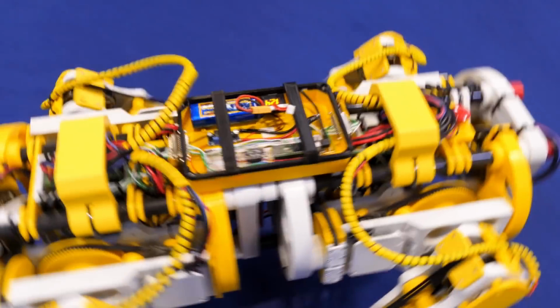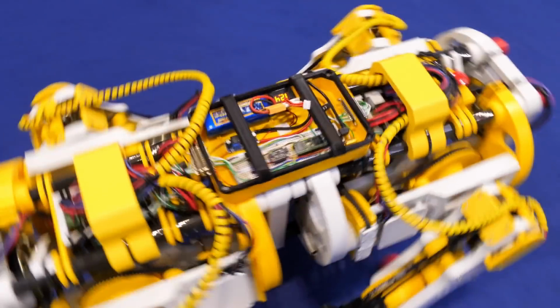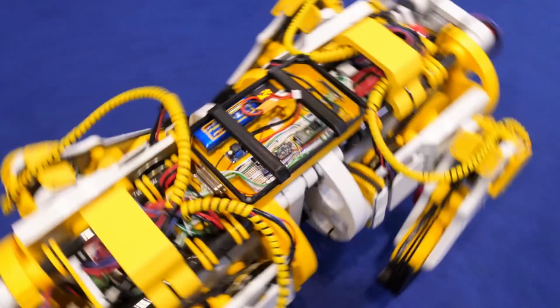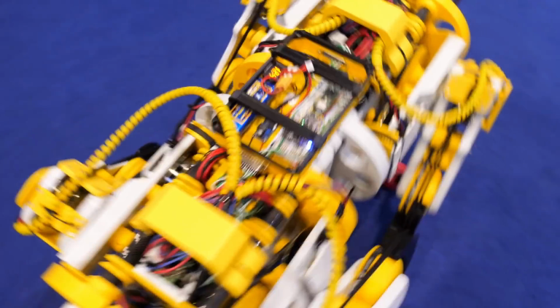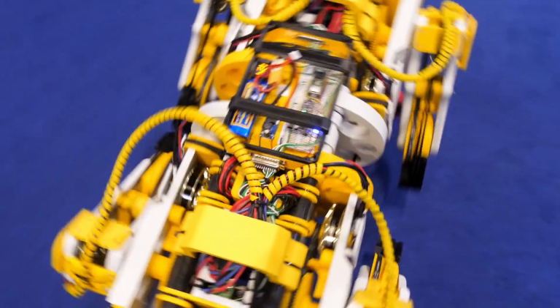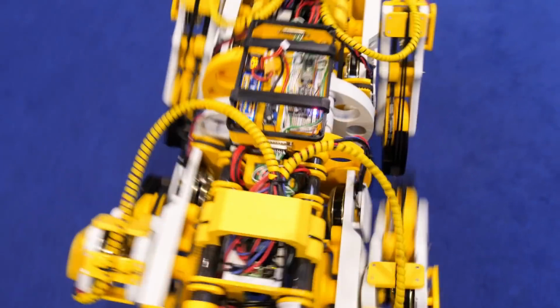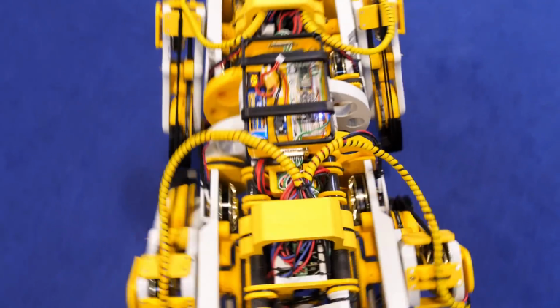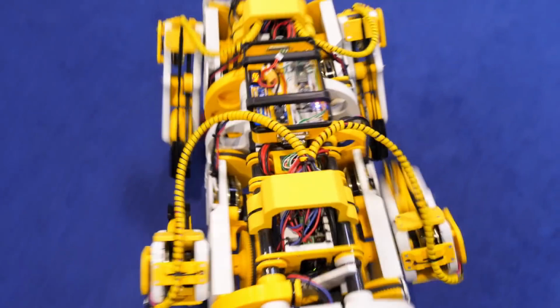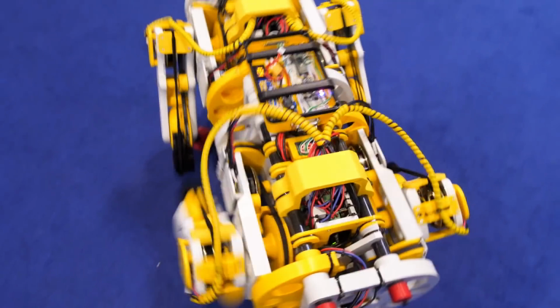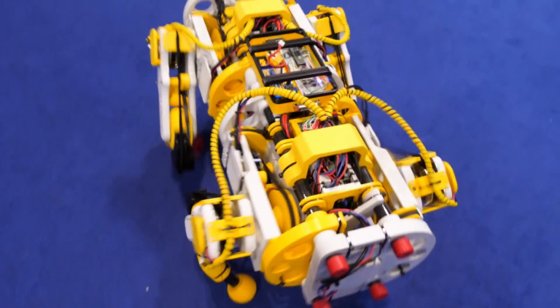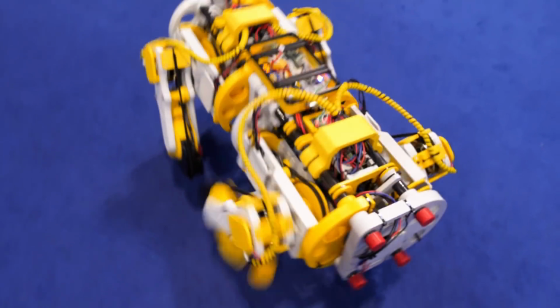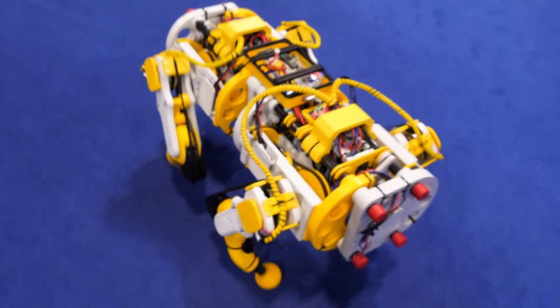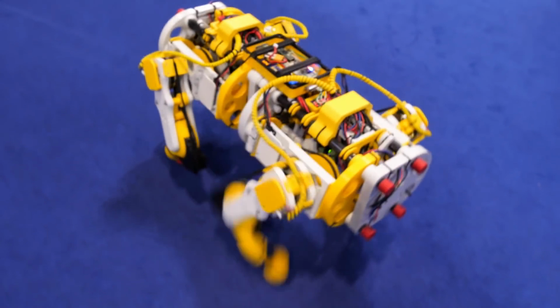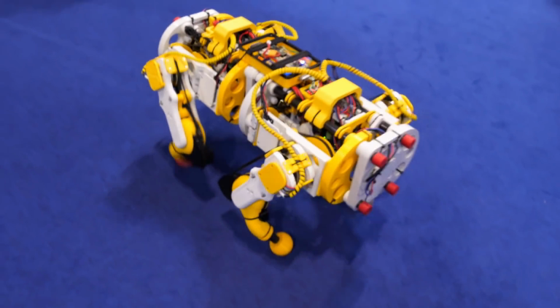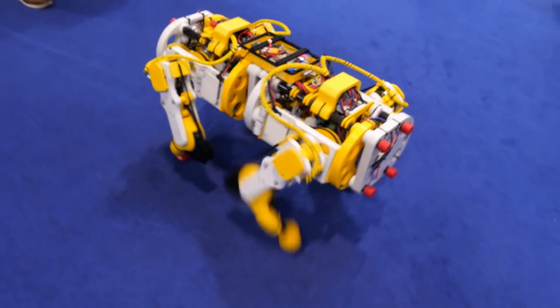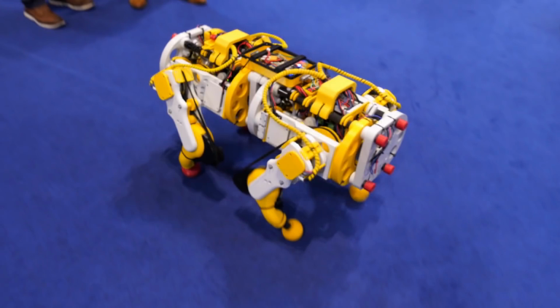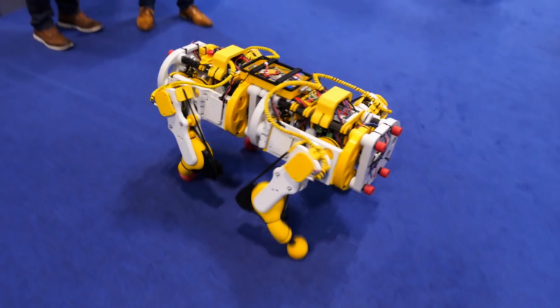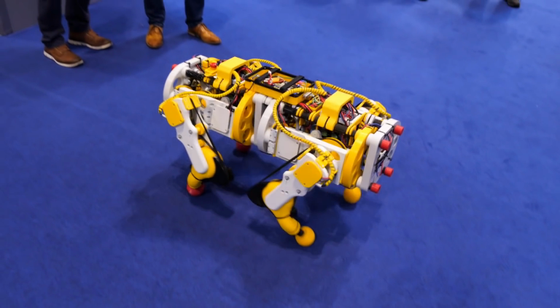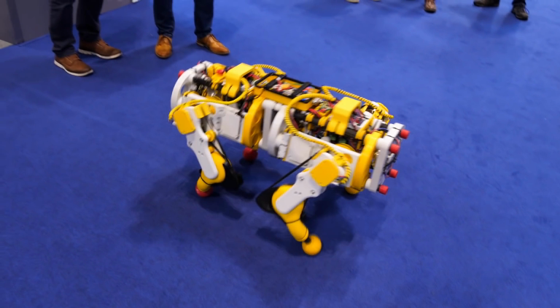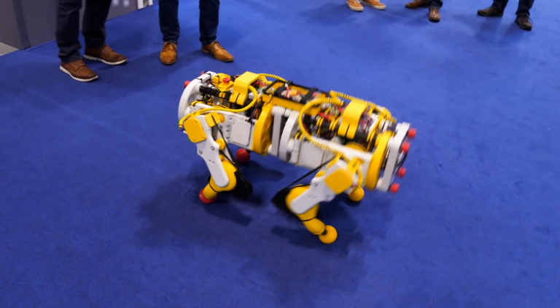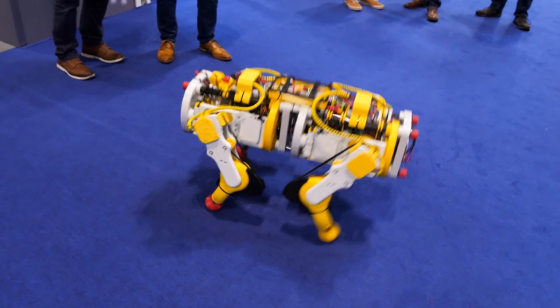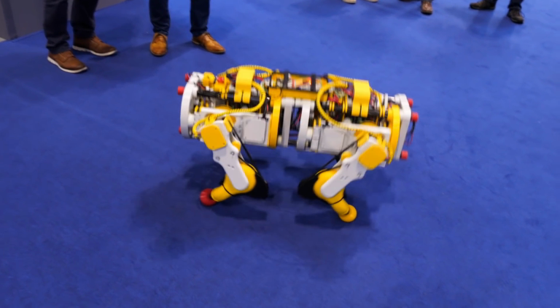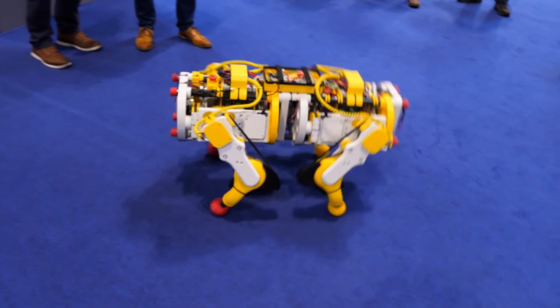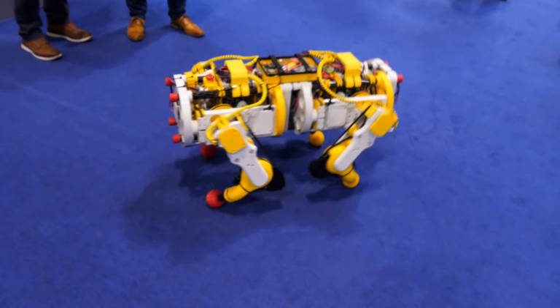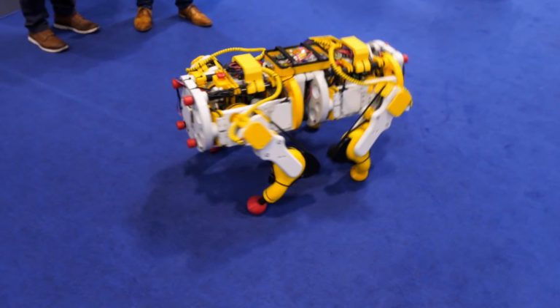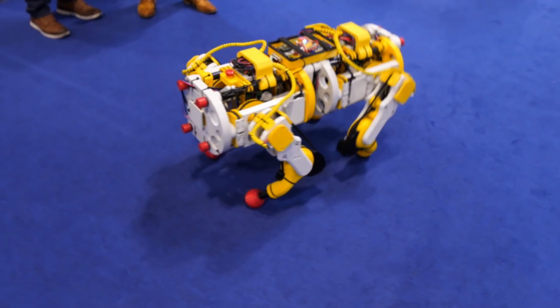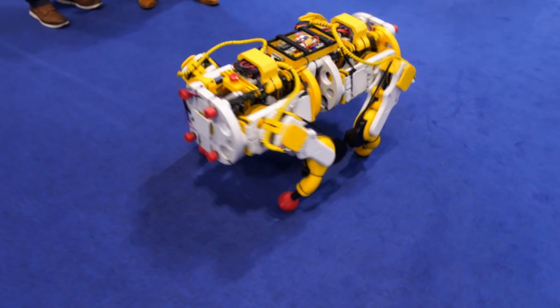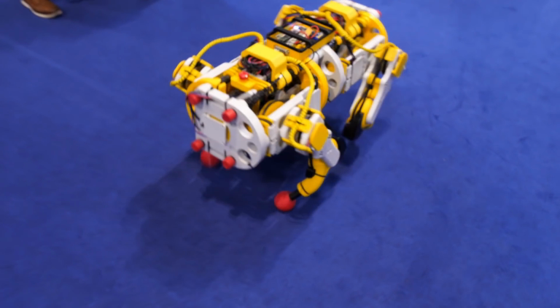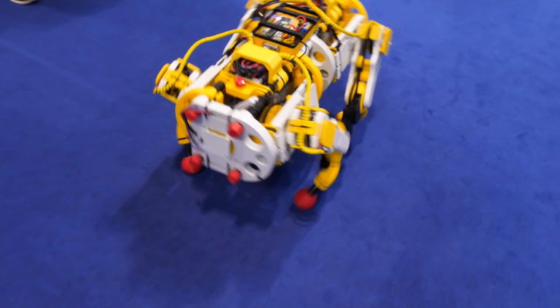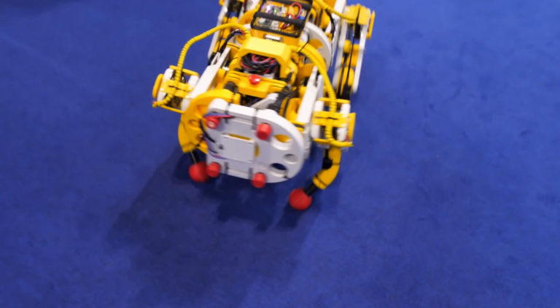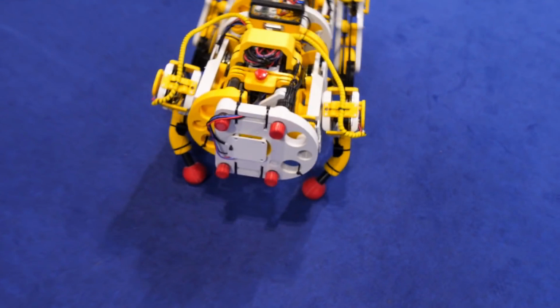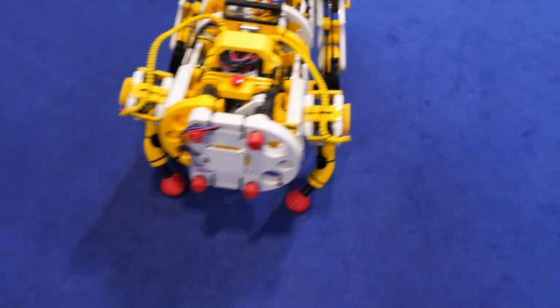Open Dog seemed to be pretty popular — I heard people saying the words 'Boston Dynamics' several times in the background, so hopefully that means they thought it was good.